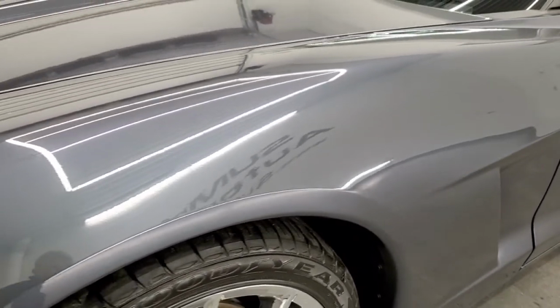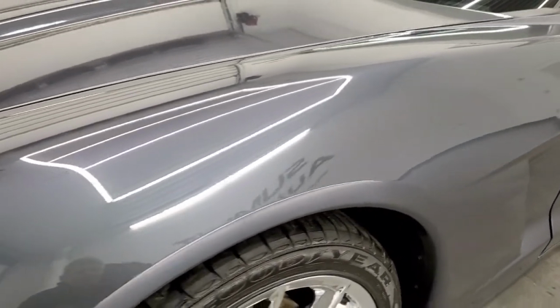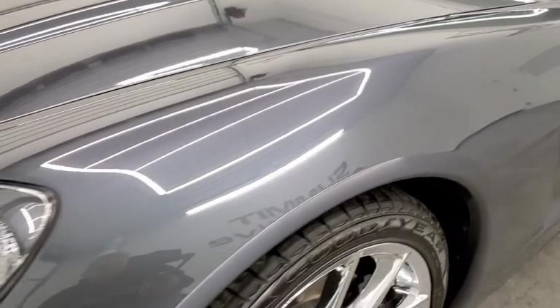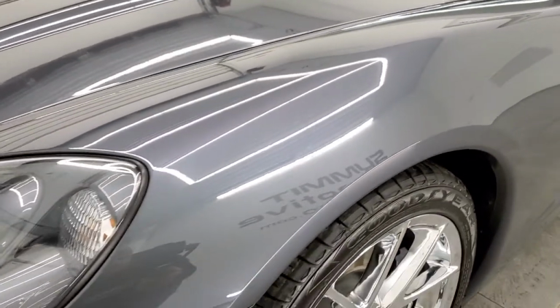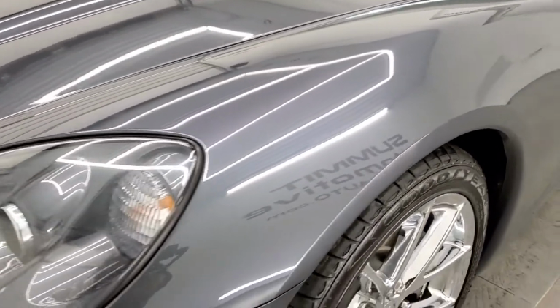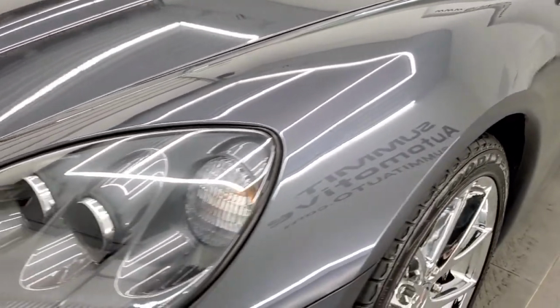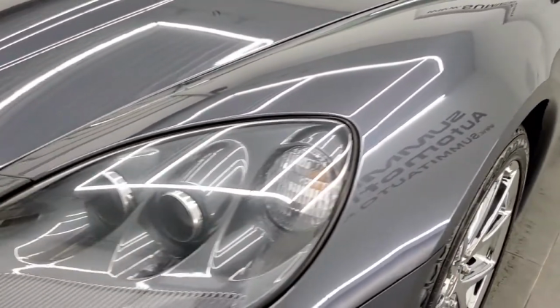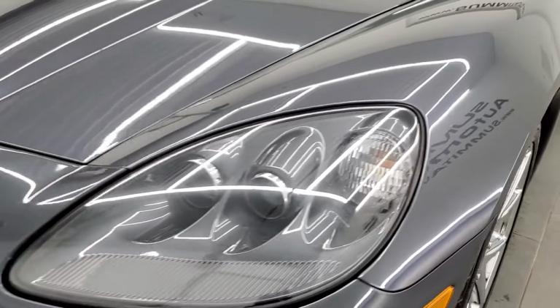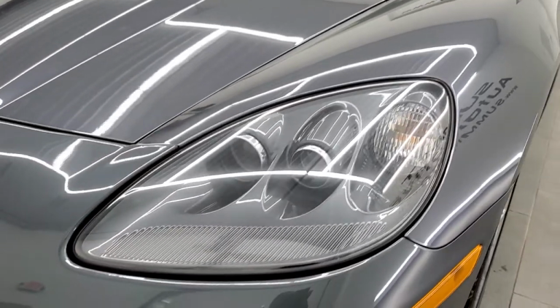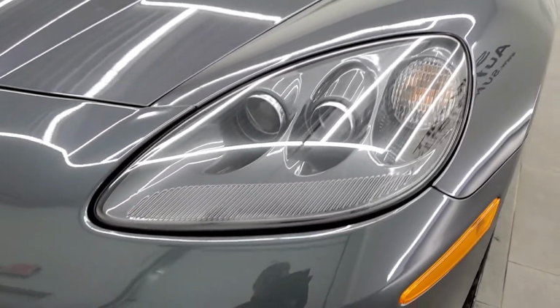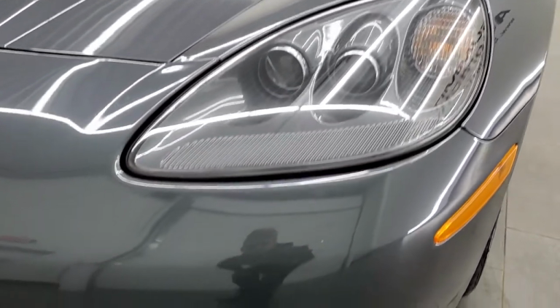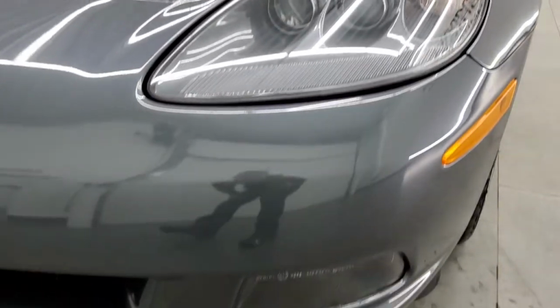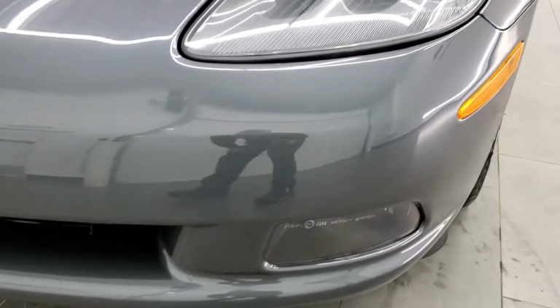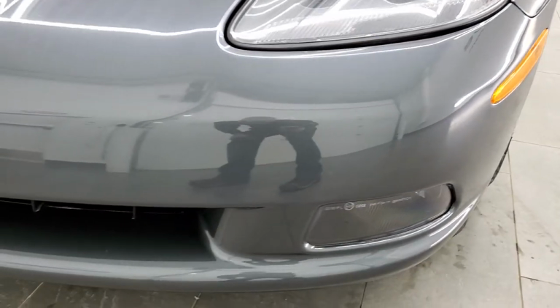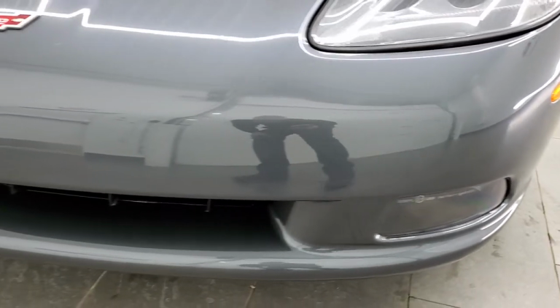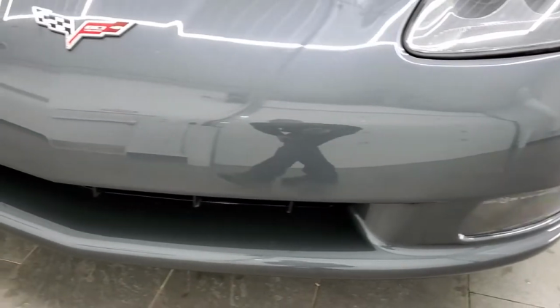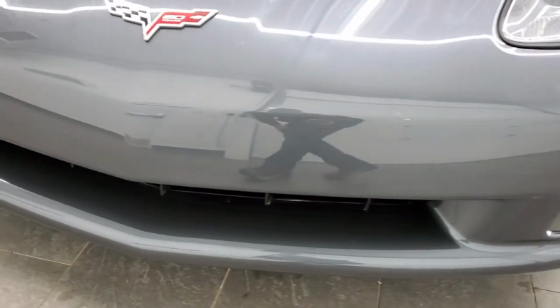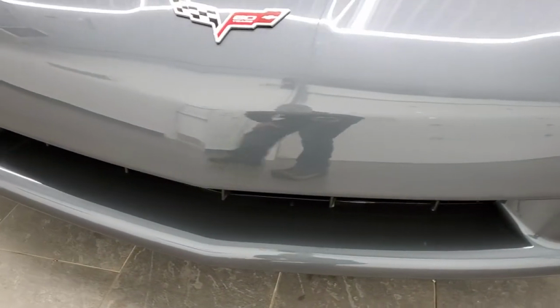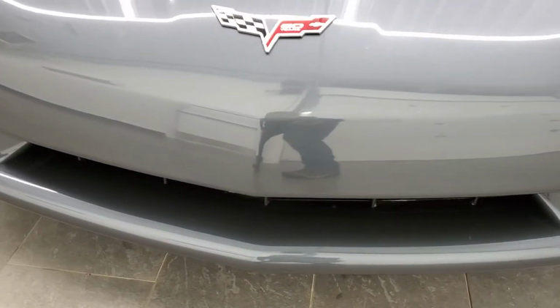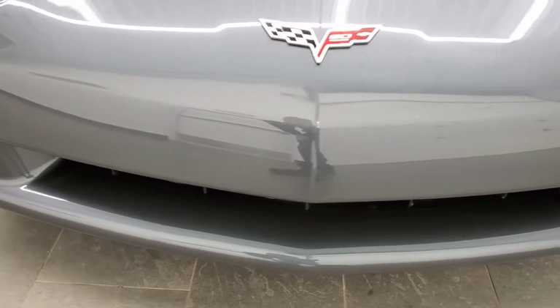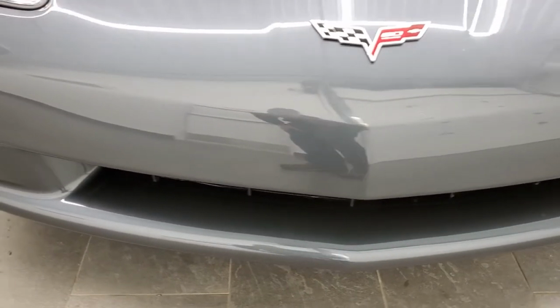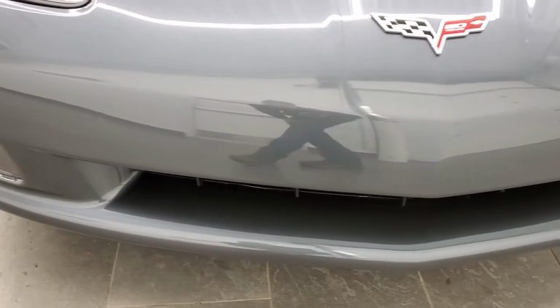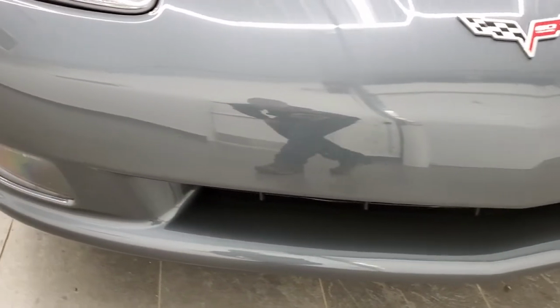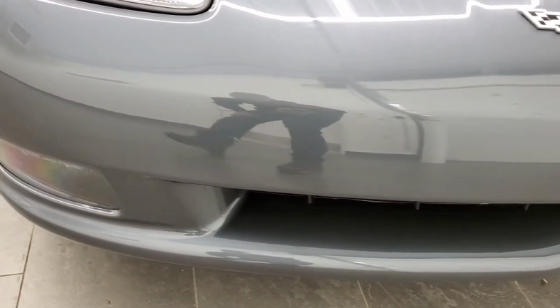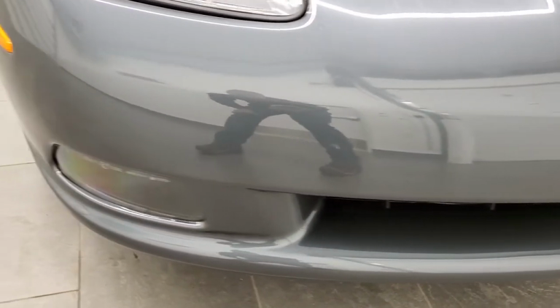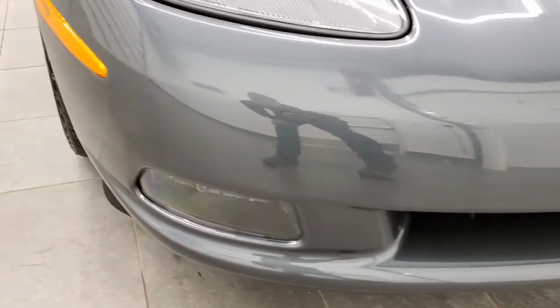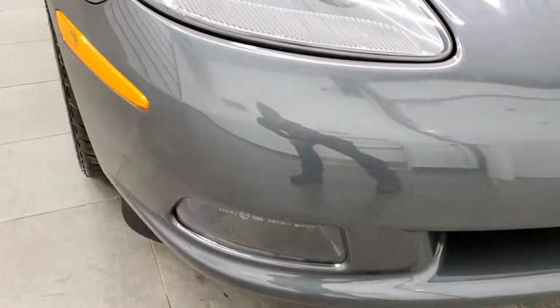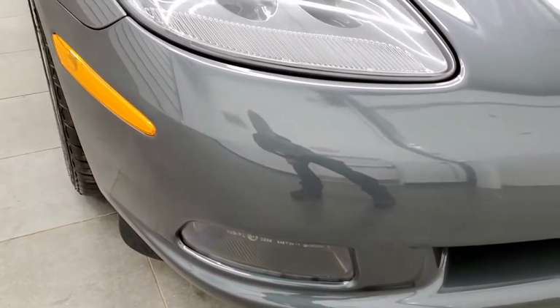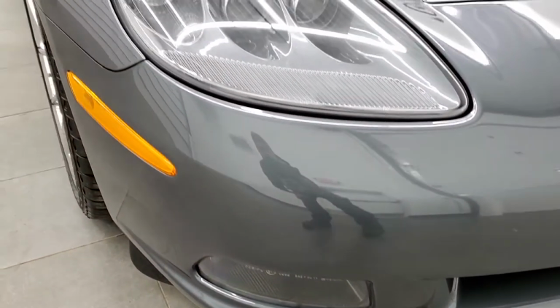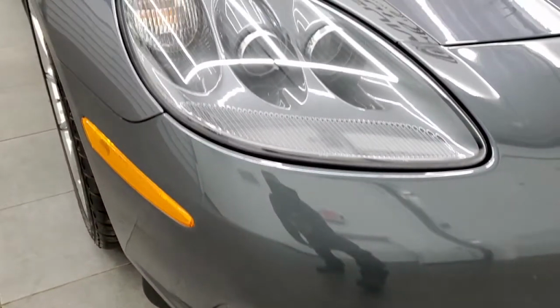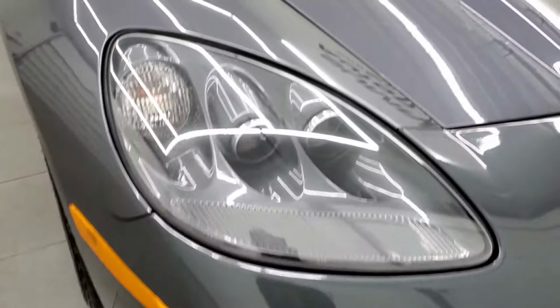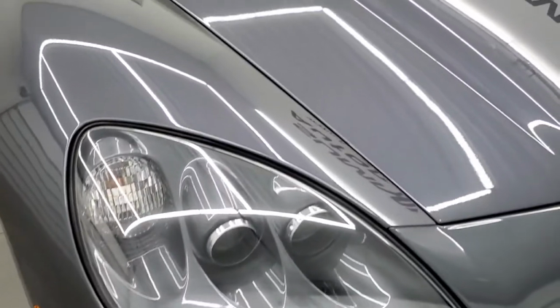Driver's side fender is in excellent shape. It does have the HID headlamps, factory fog lights, and the front bumper is in excellent condition. I didn't see any major scuffs or scrapes on it.